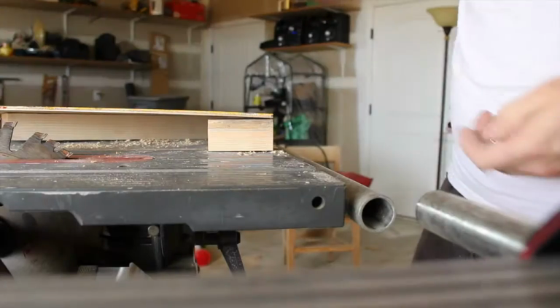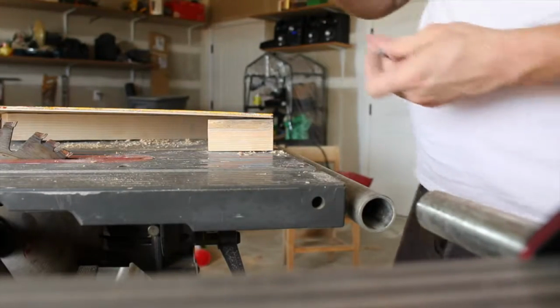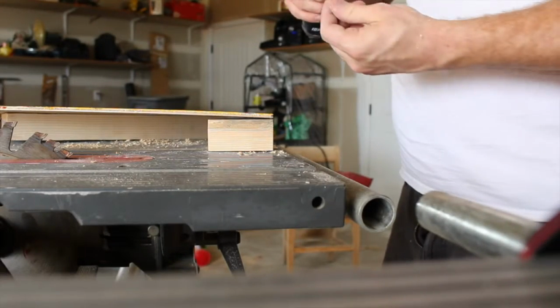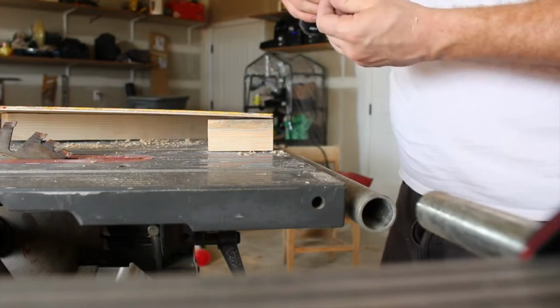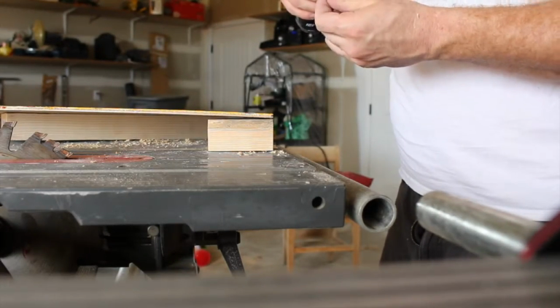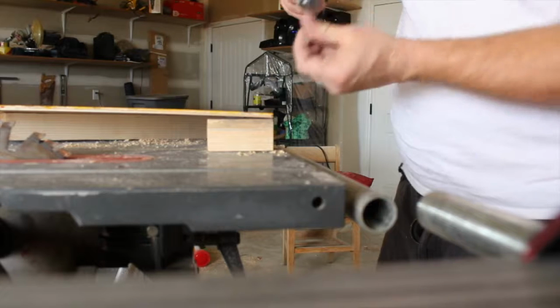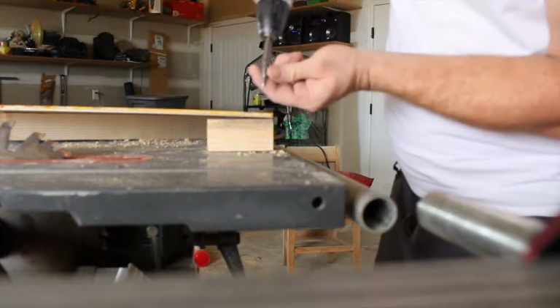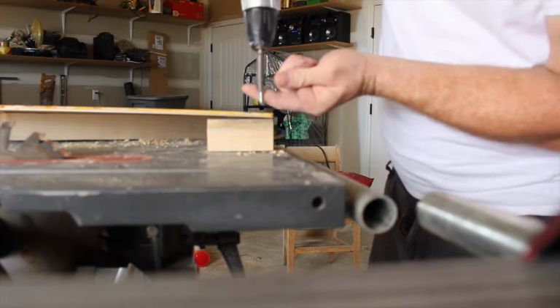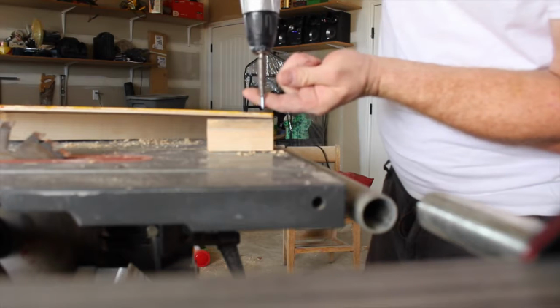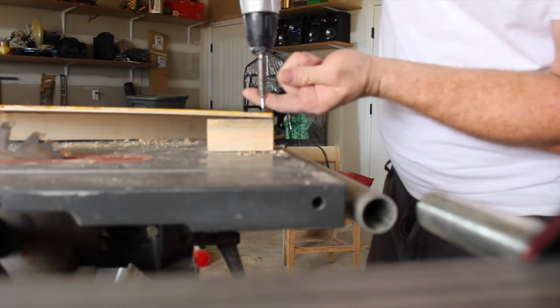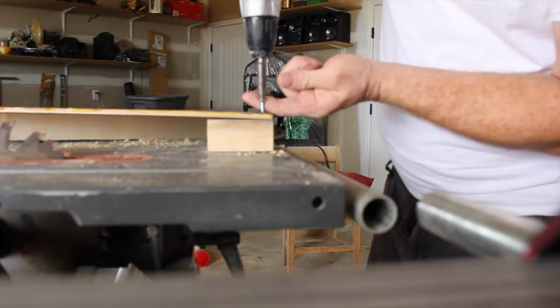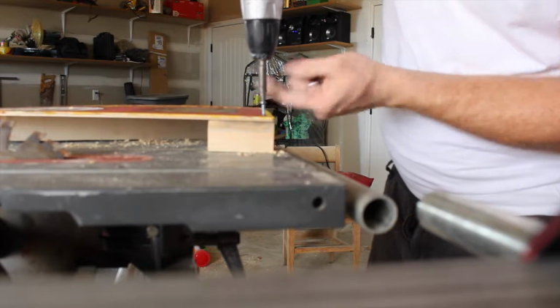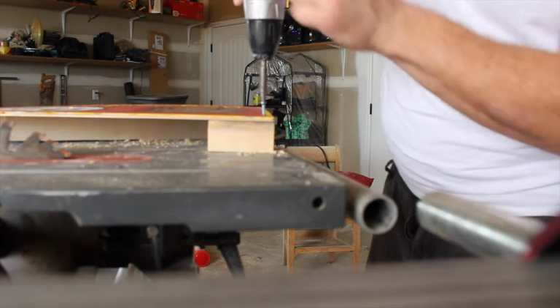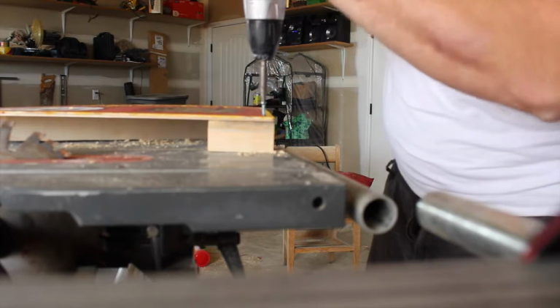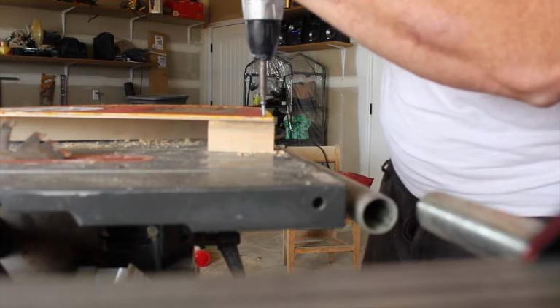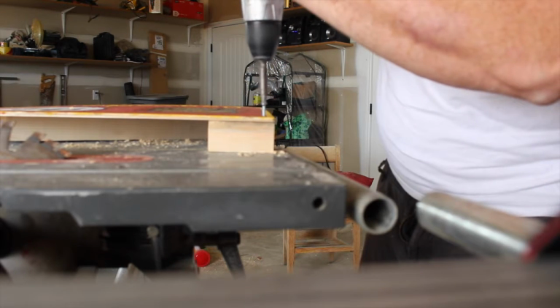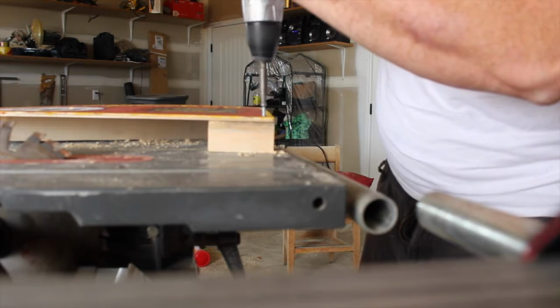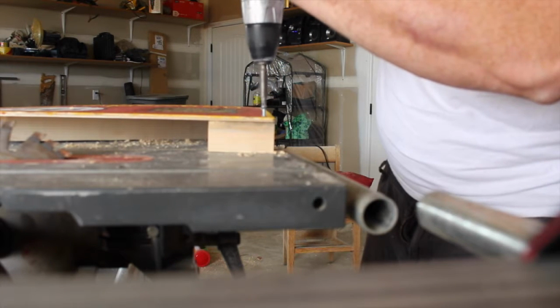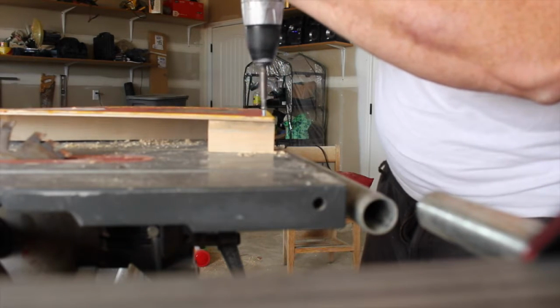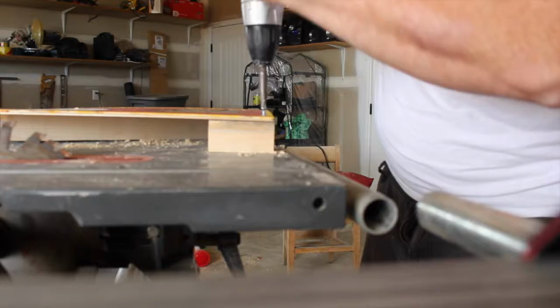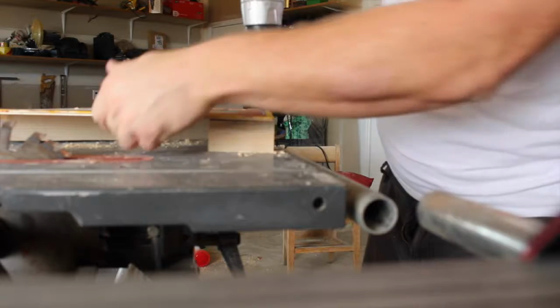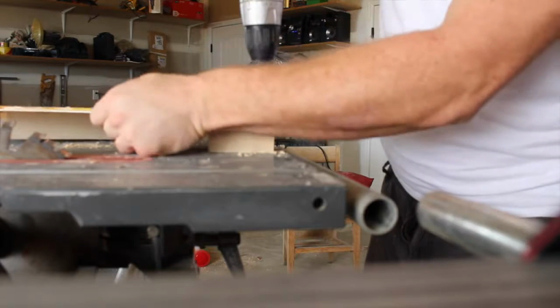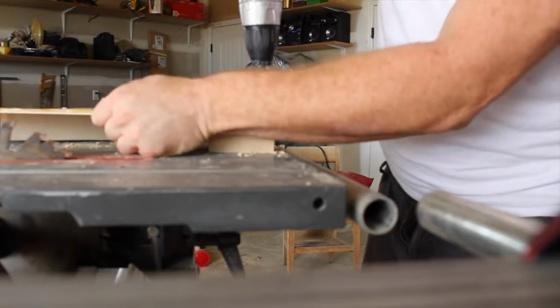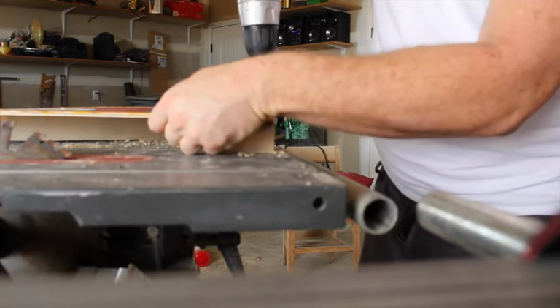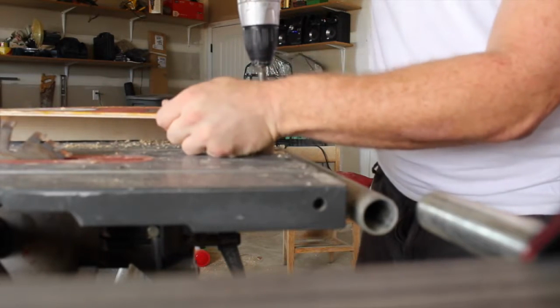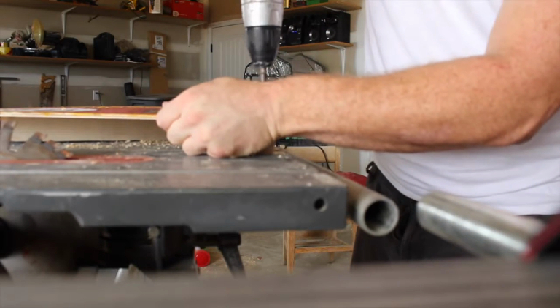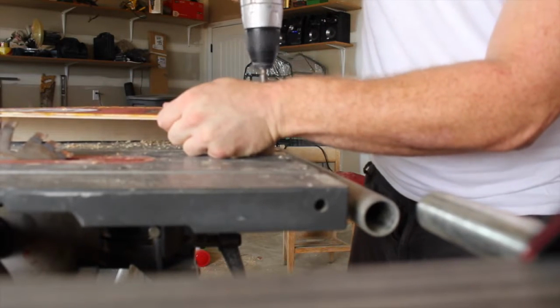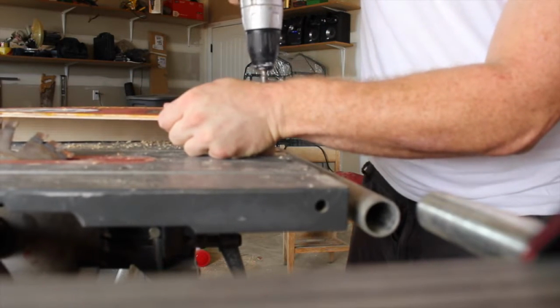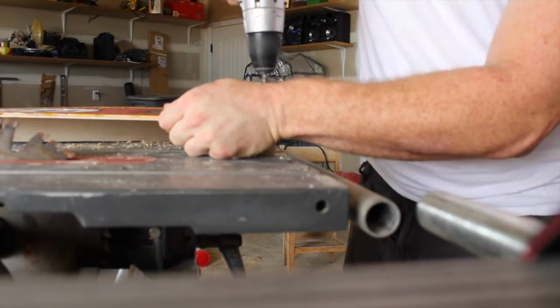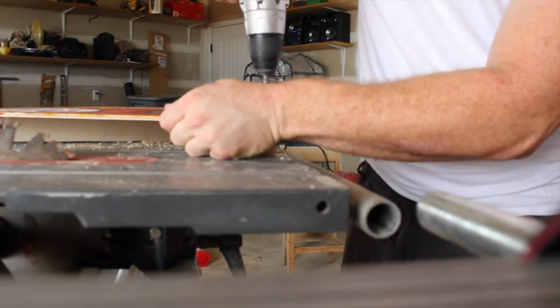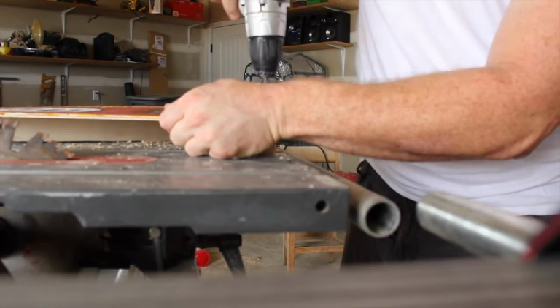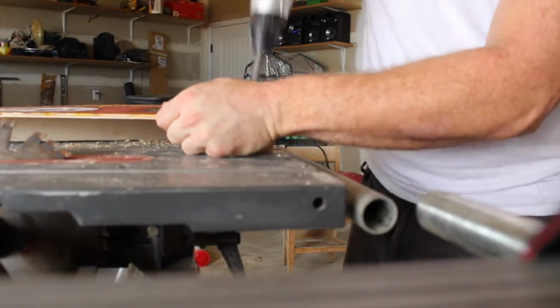Here is when my husband steps in to drill some holes and do some nails so I can hang it. Watch what he did.